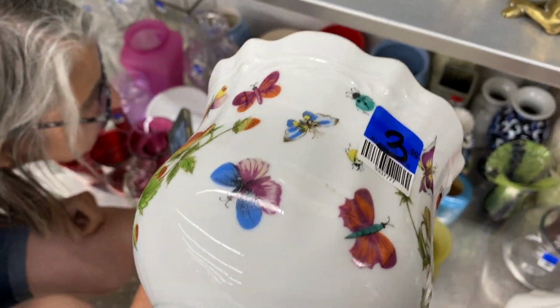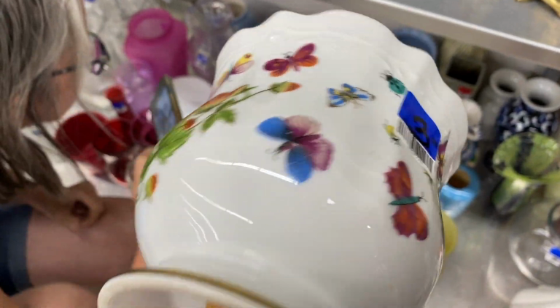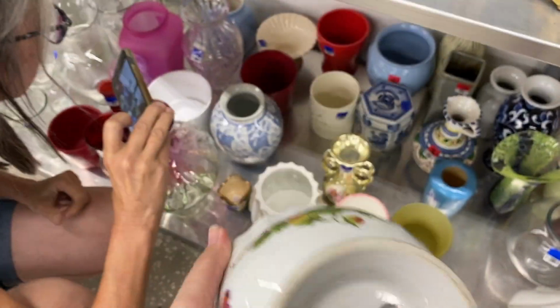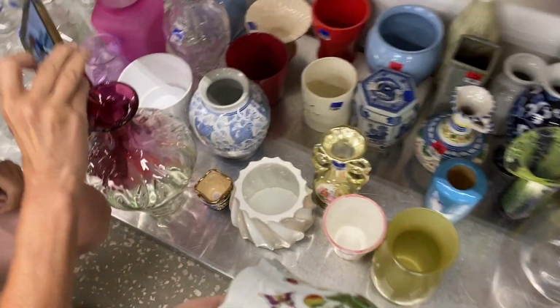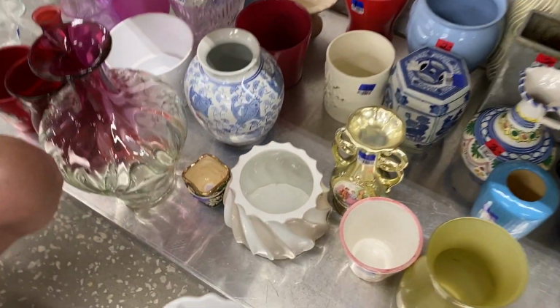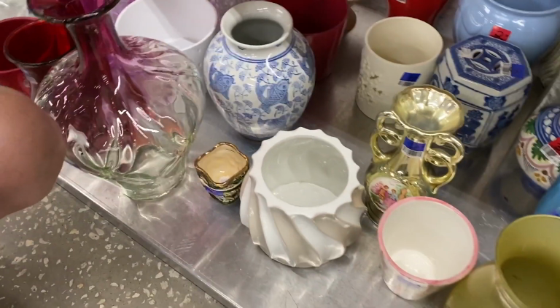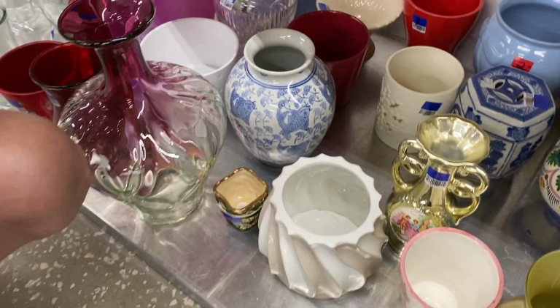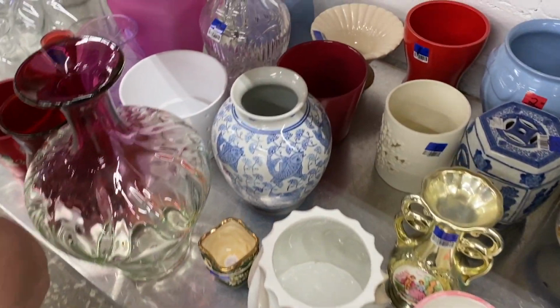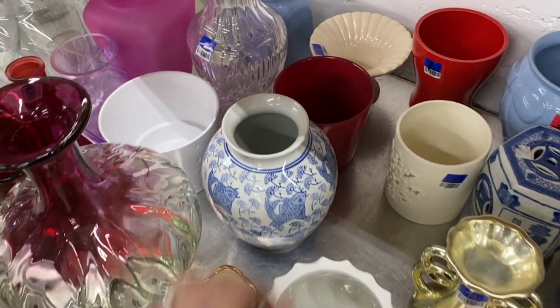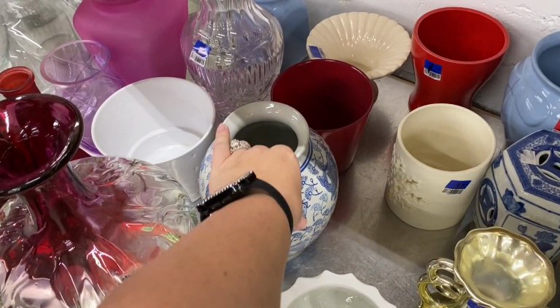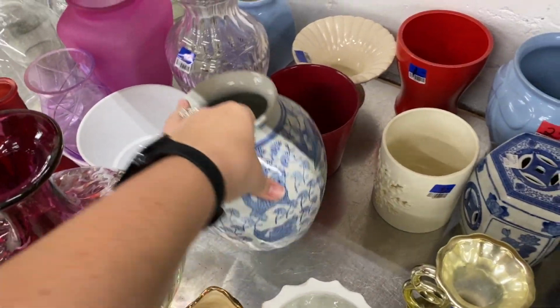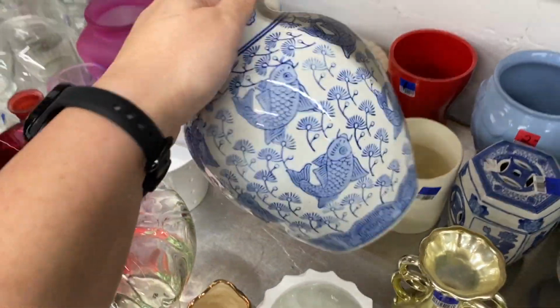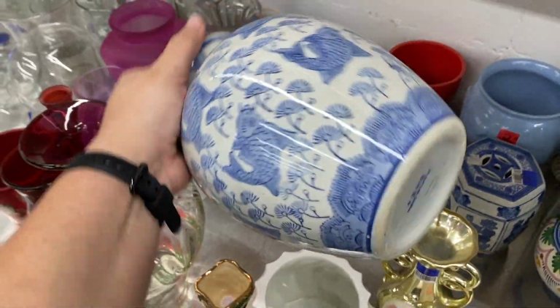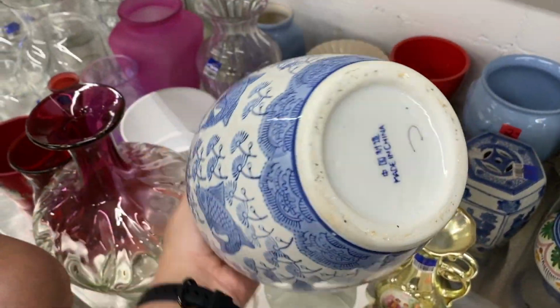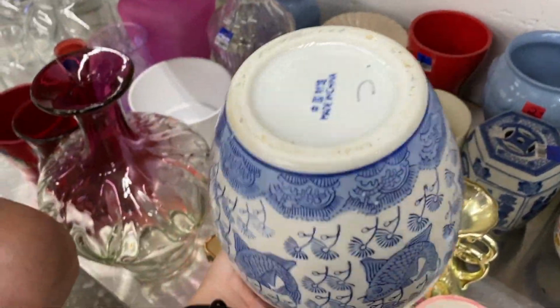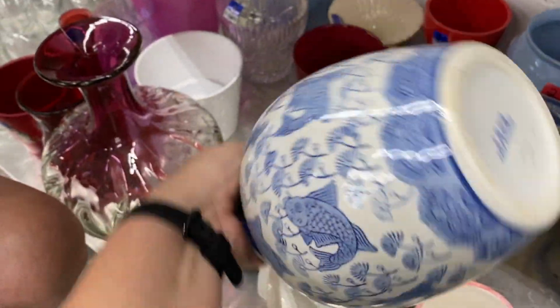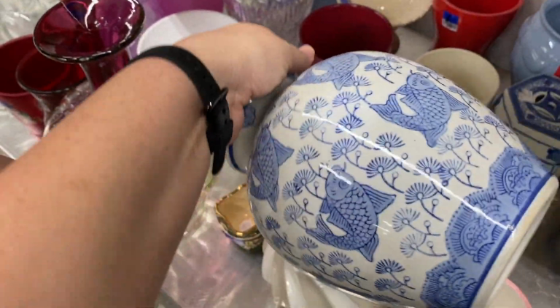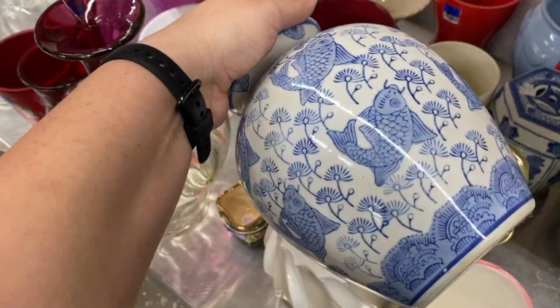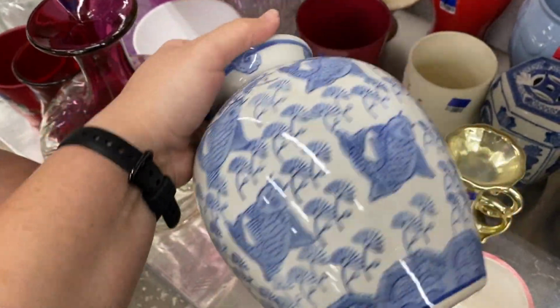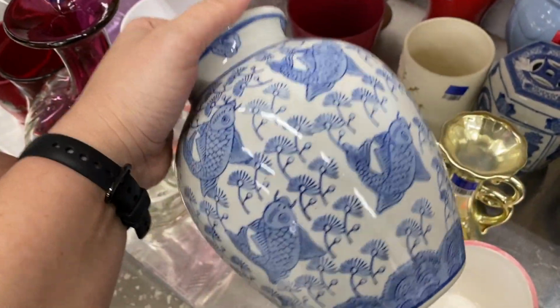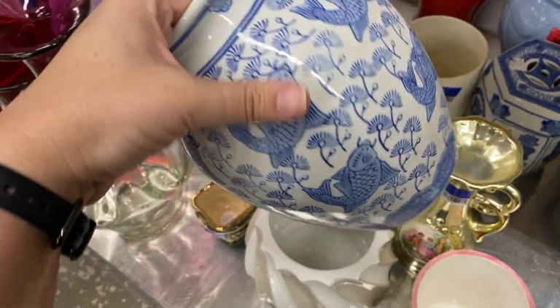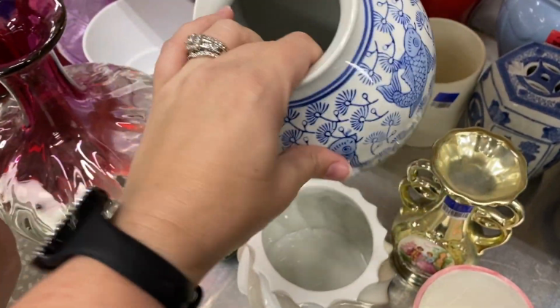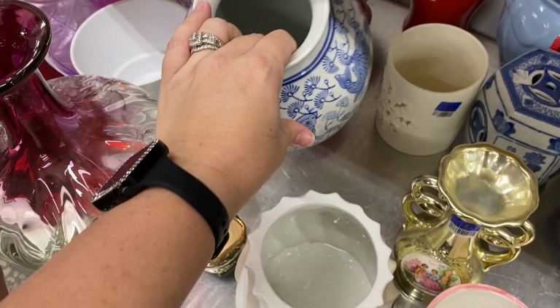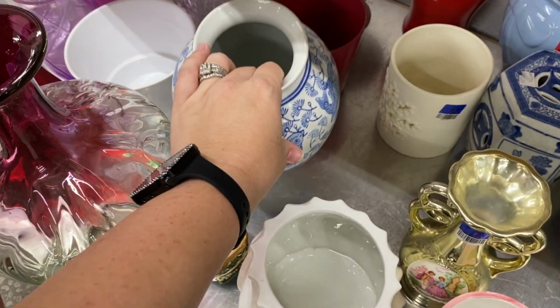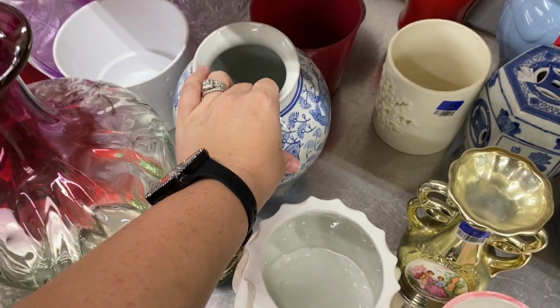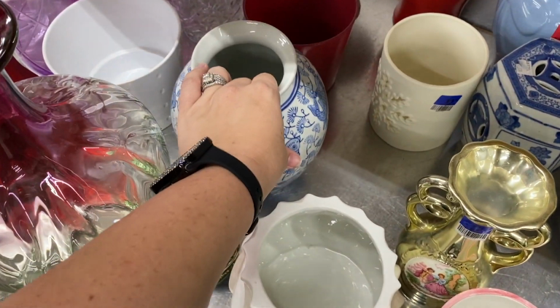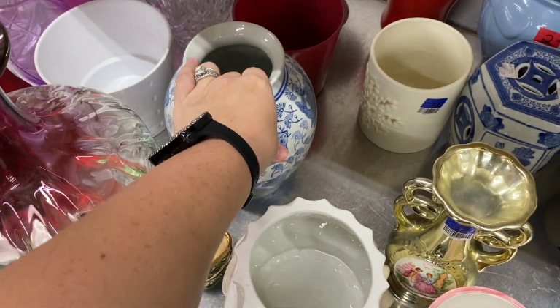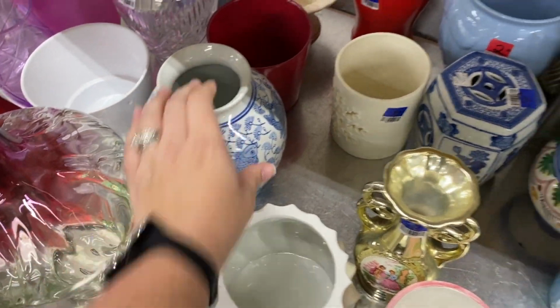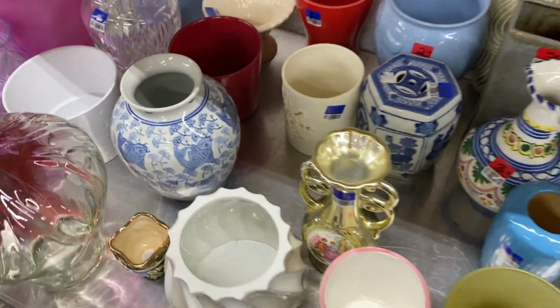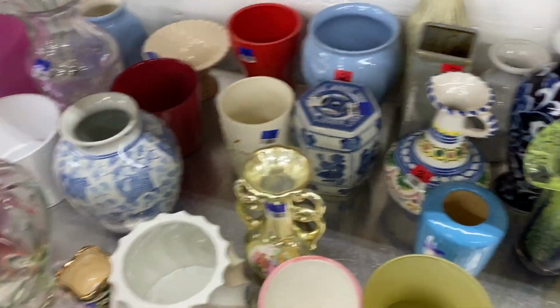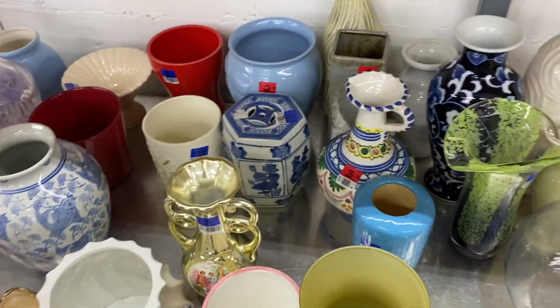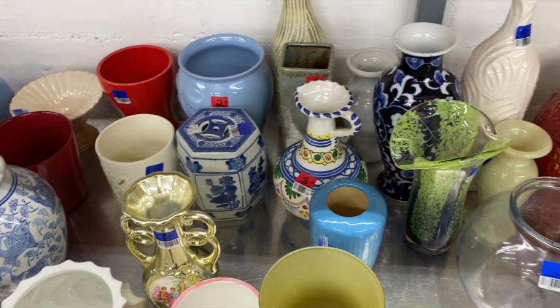How much are you? Four bucks? I was looking at this guy — that's nice. It says made in China, but I like the fish. I like the subject and the blue and white. A lot of people like the blue and white. There's just a lot of it out there.